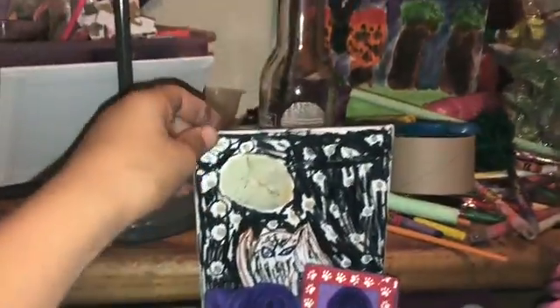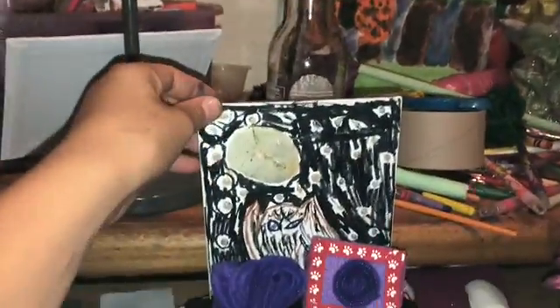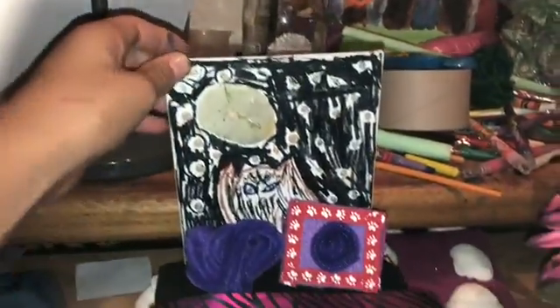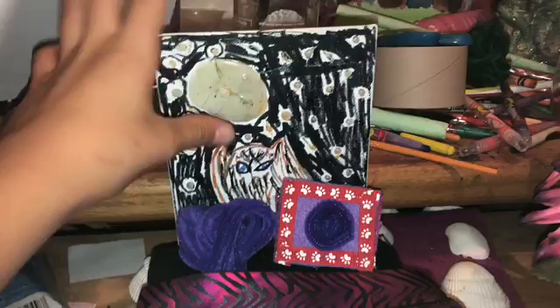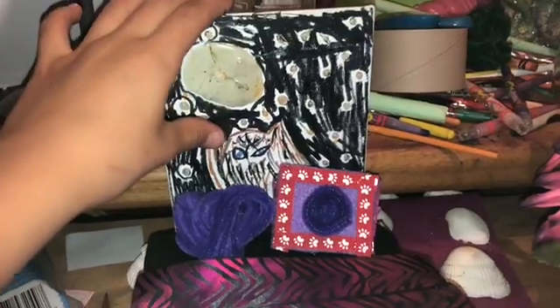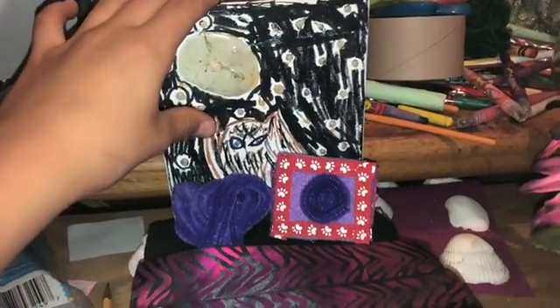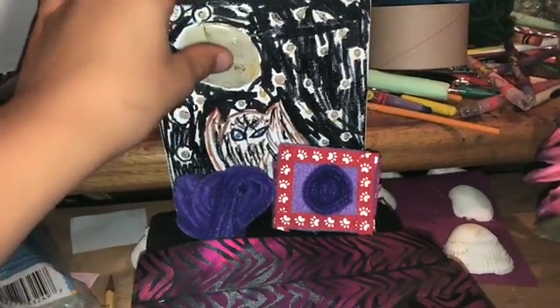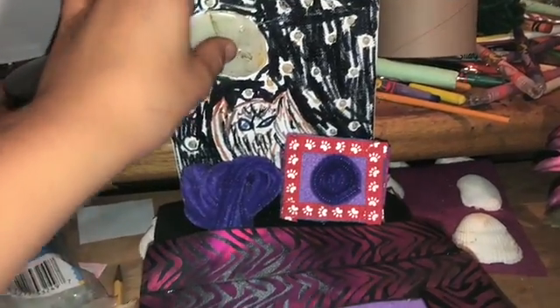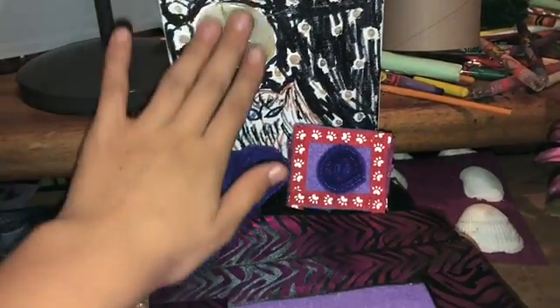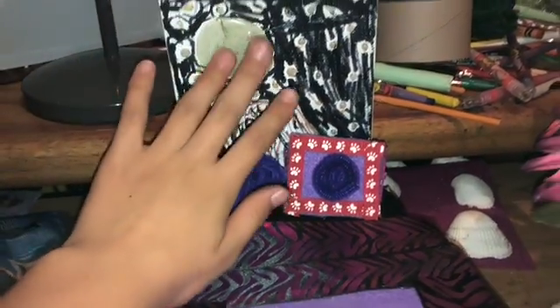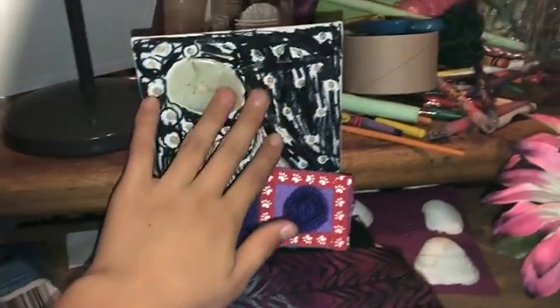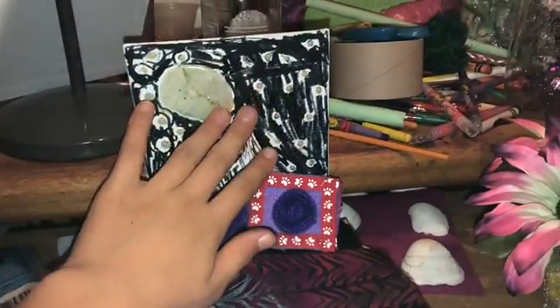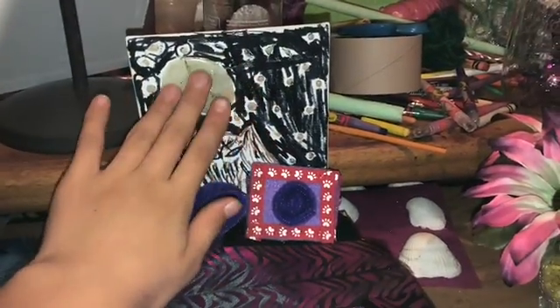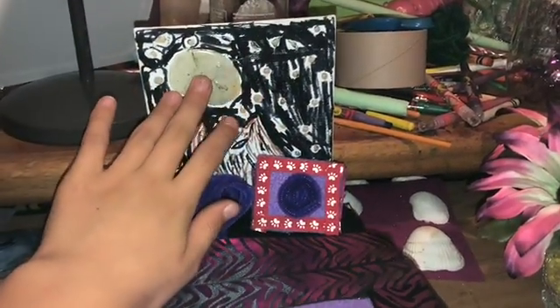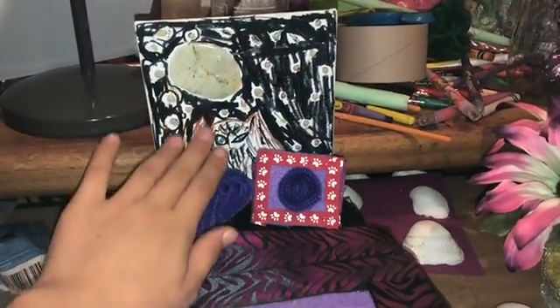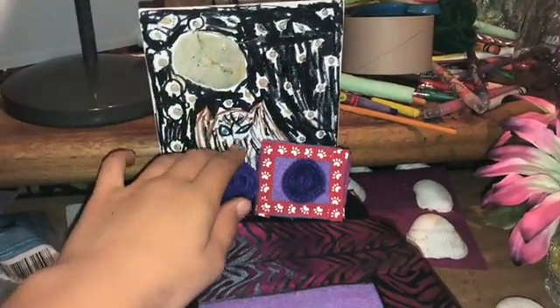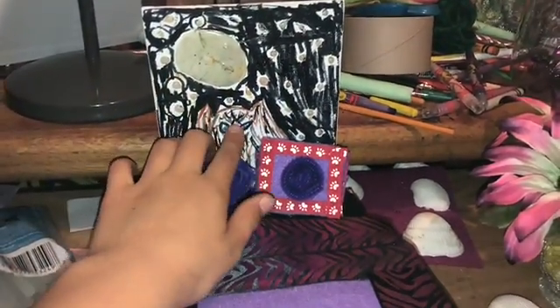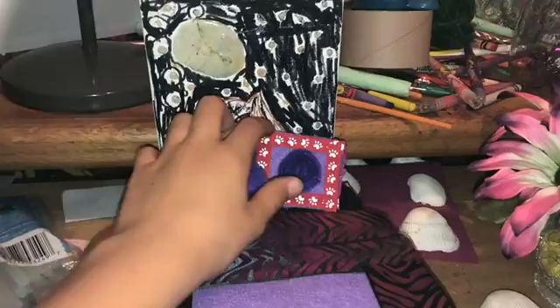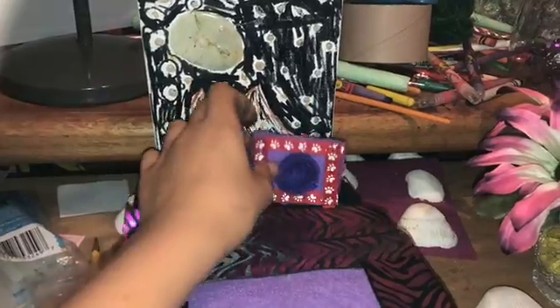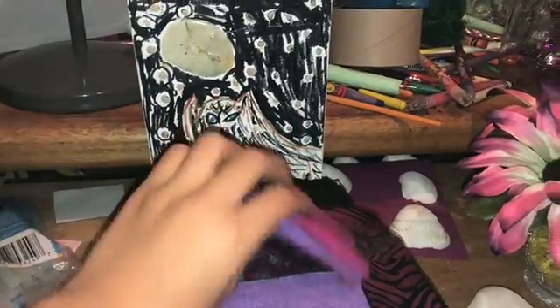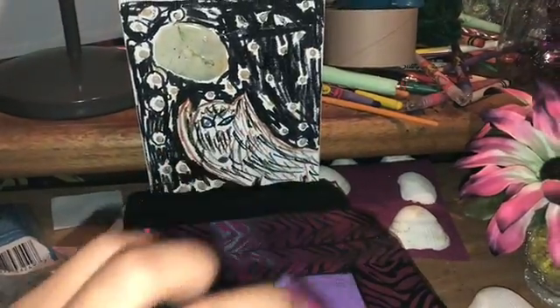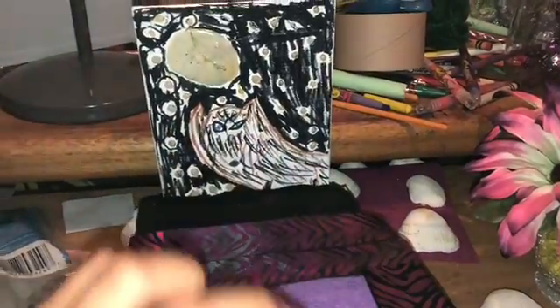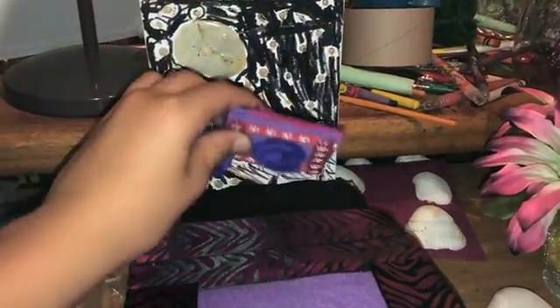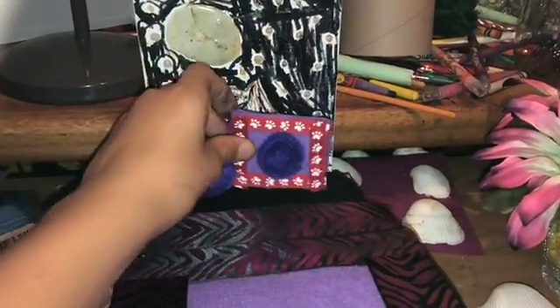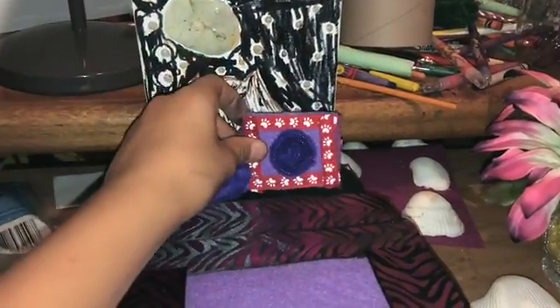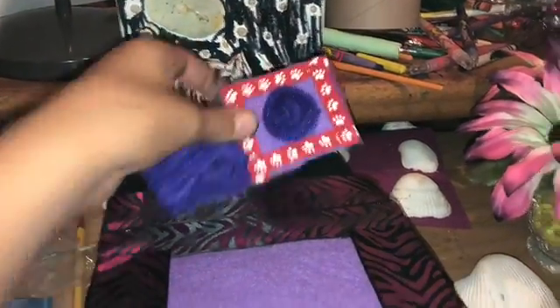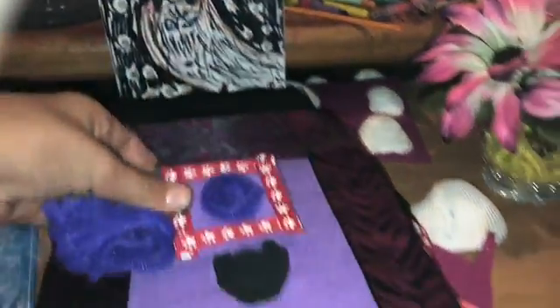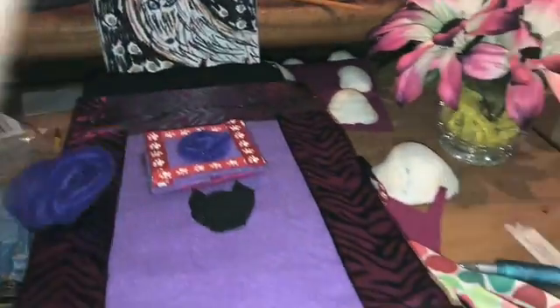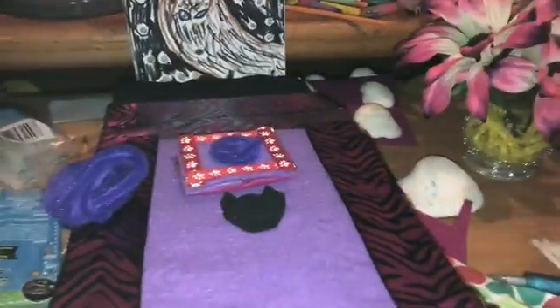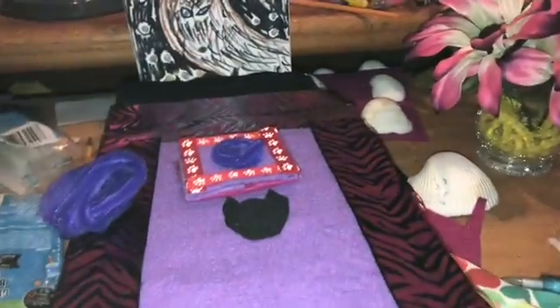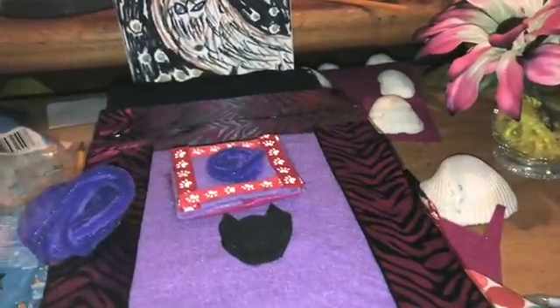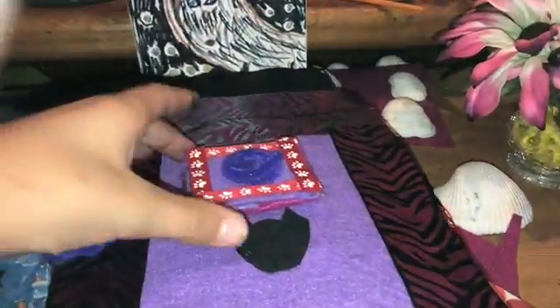This is a mini canvas. I got it at the Dollar Tree, and then I made stars out of hot glue, a moon out of hot glue, and I drew a wolf and the sky and stuff like that.